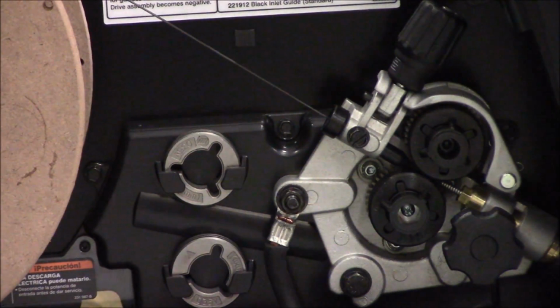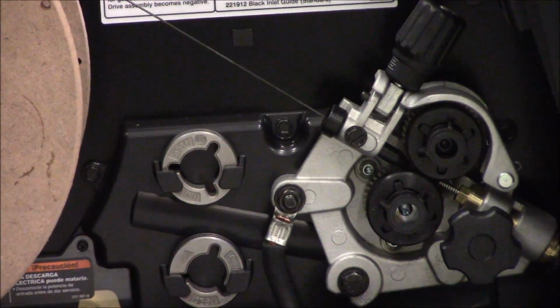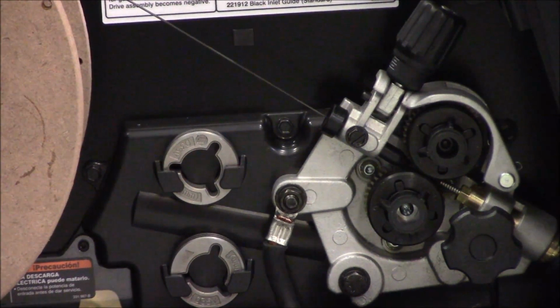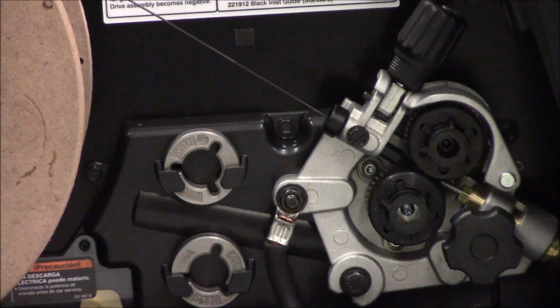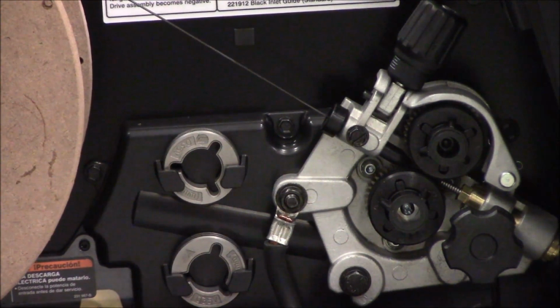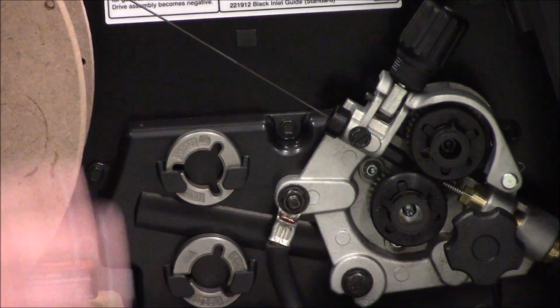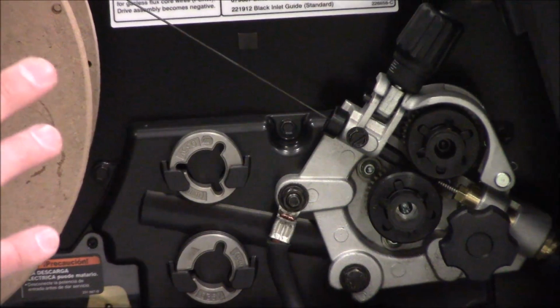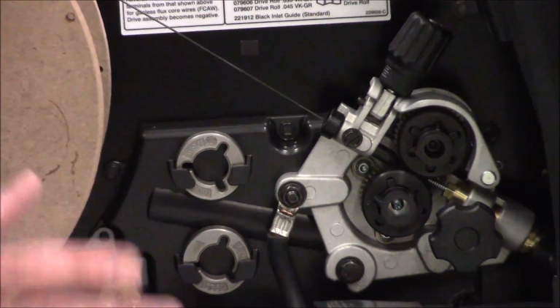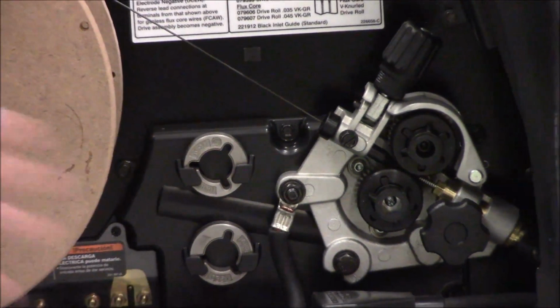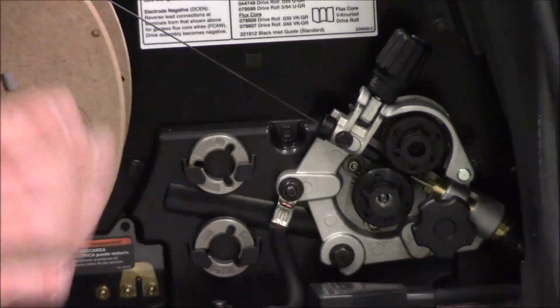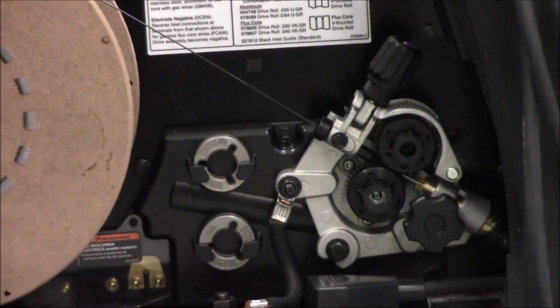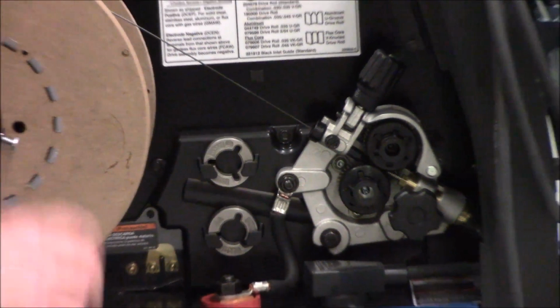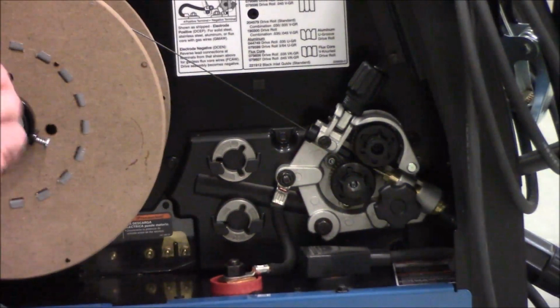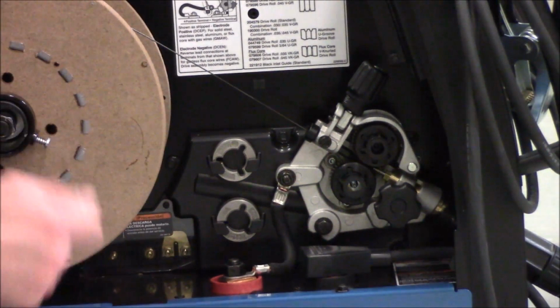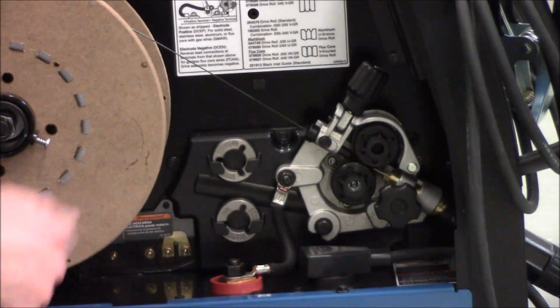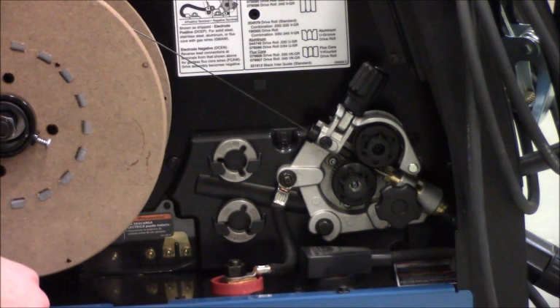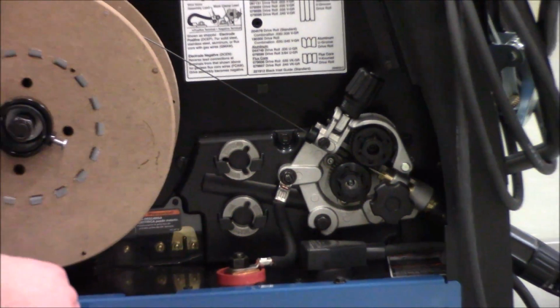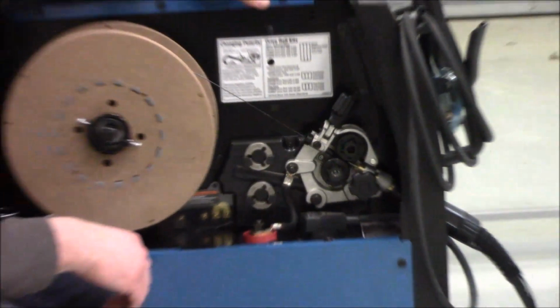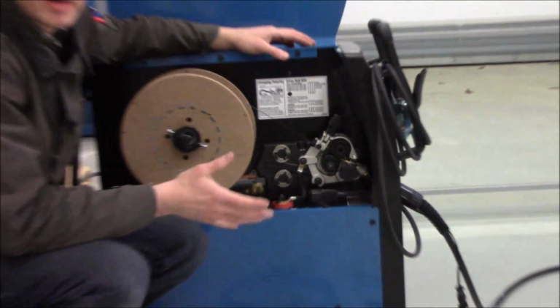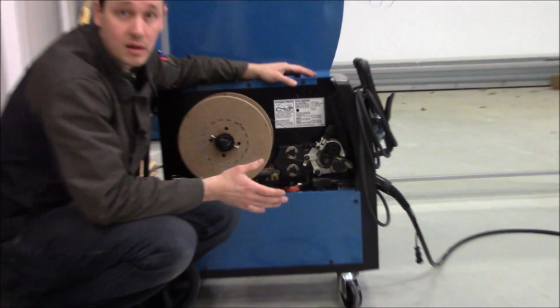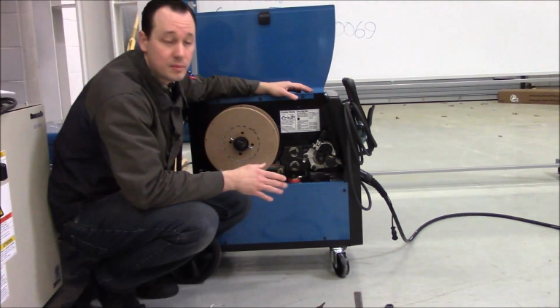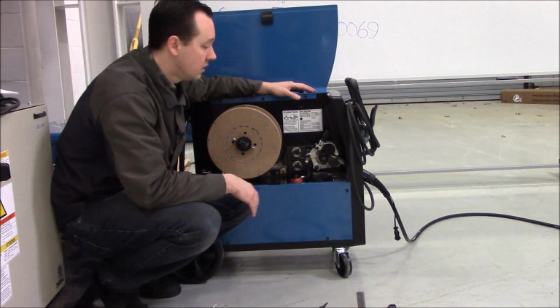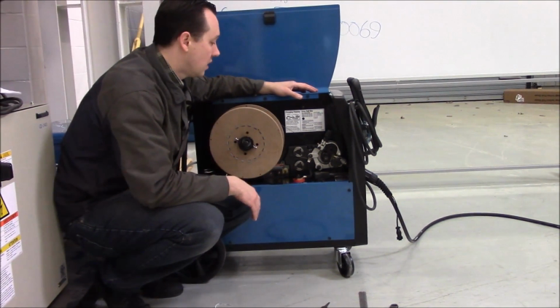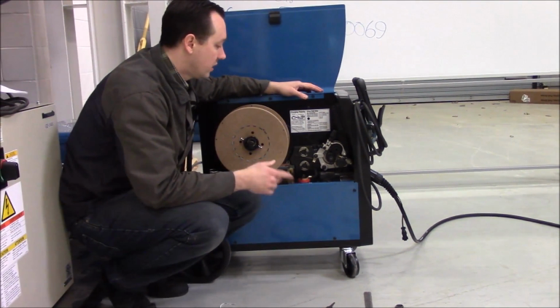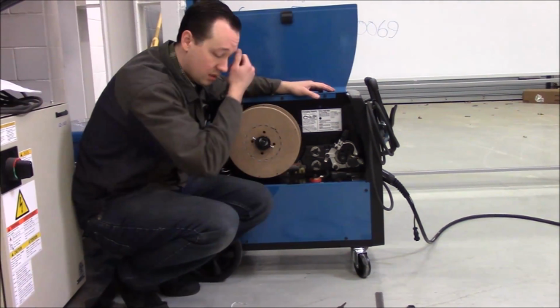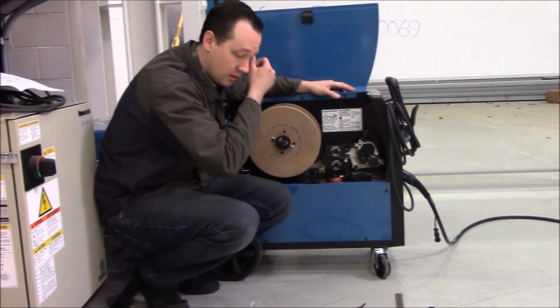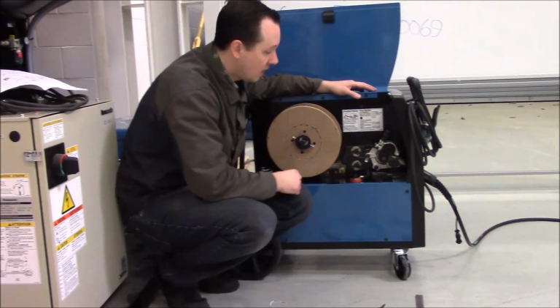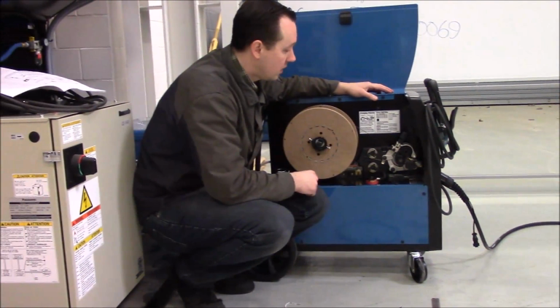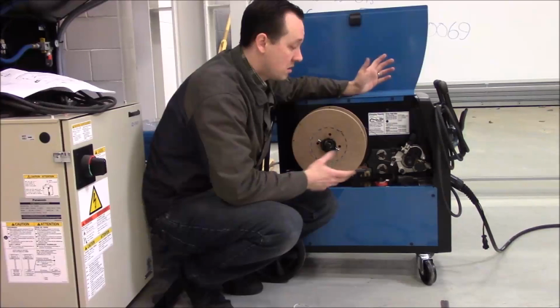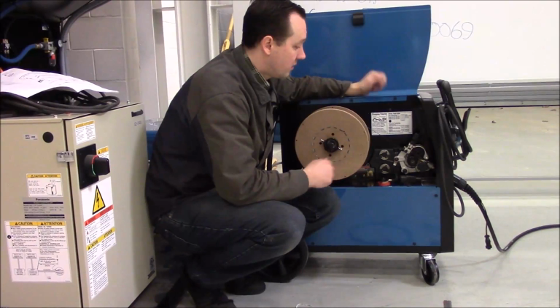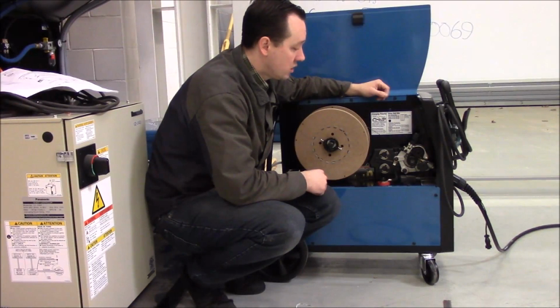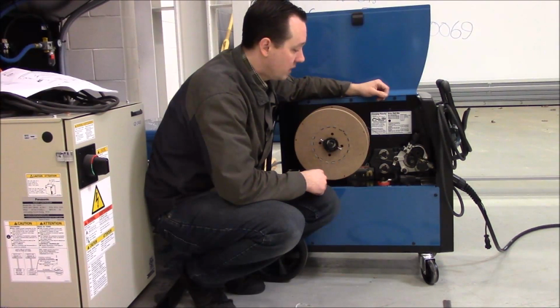At this point we're going to go ahead and pull the trigger, jog it through, feed it out the liner, and then put our contact tip back on — don't feed it through — and that's it. We should be ready to go.